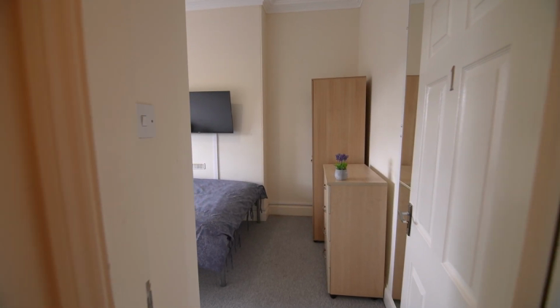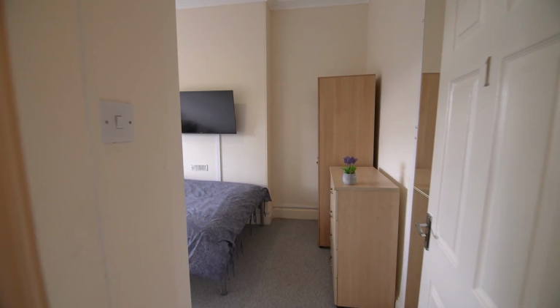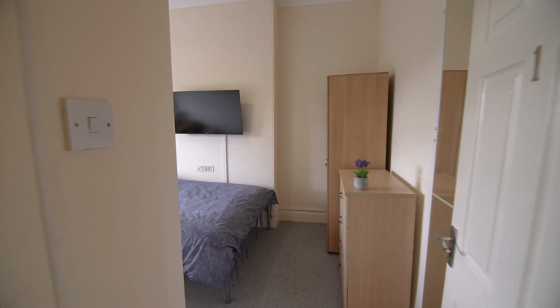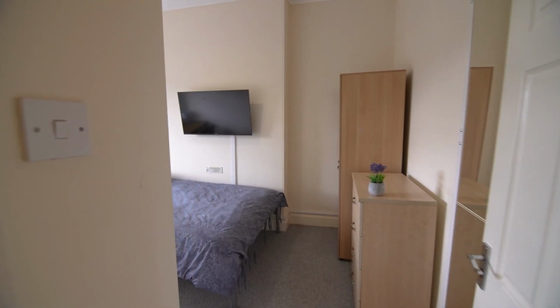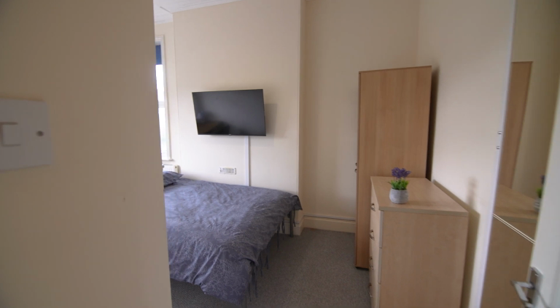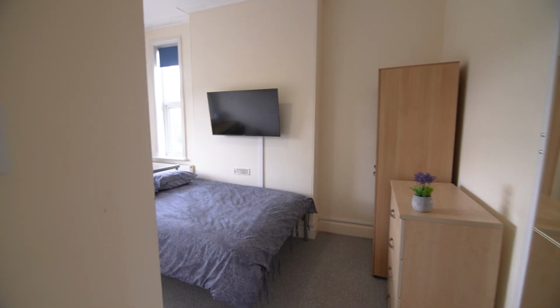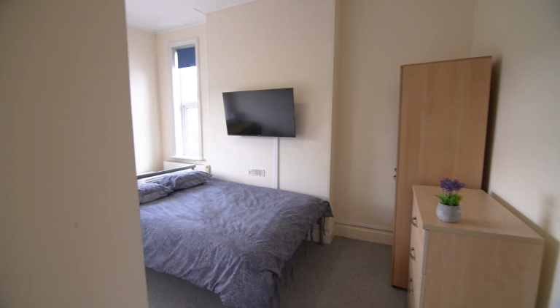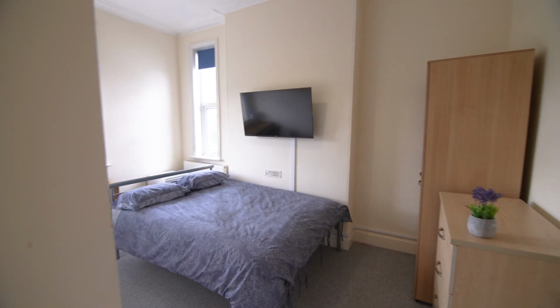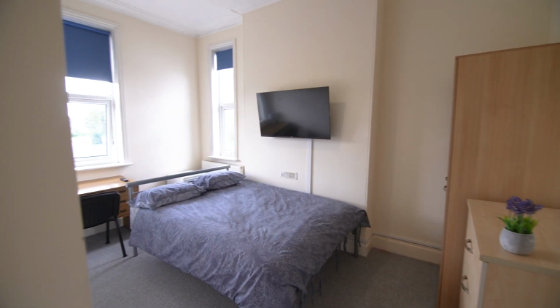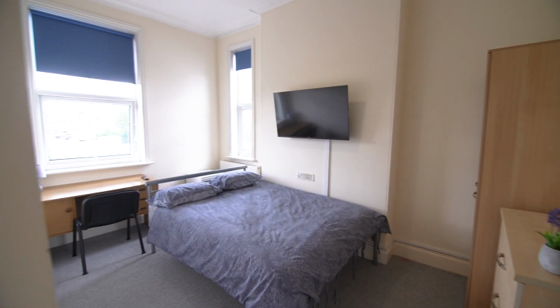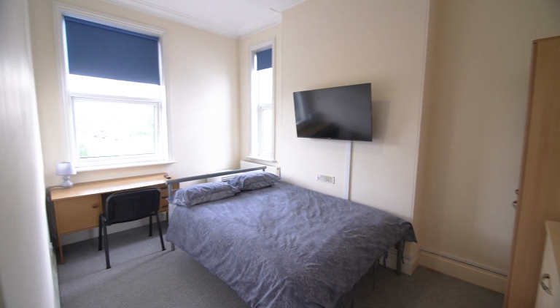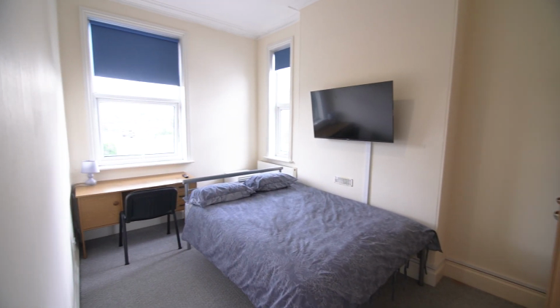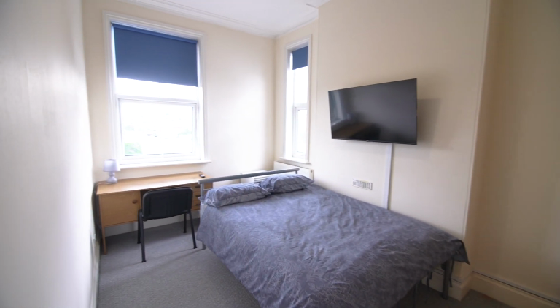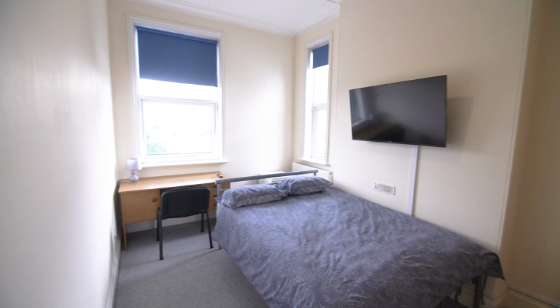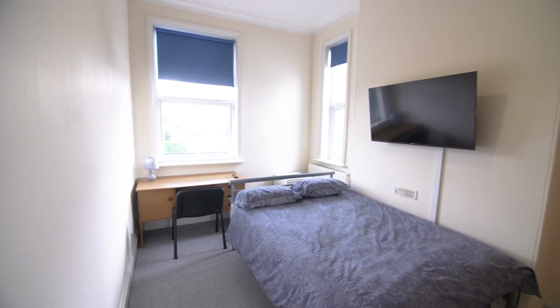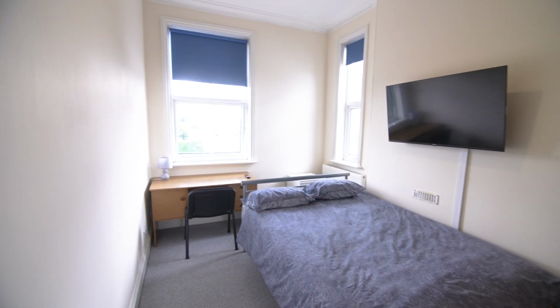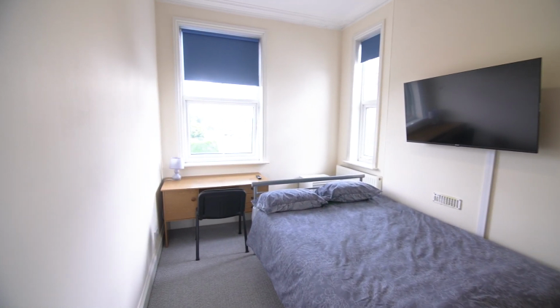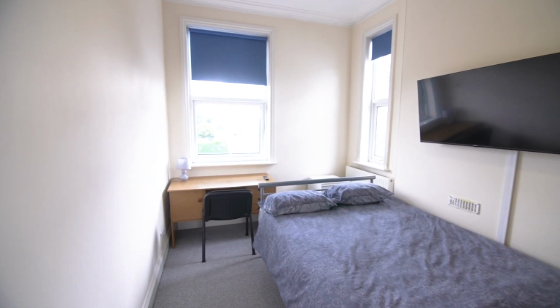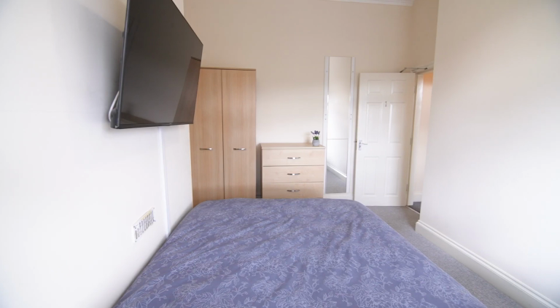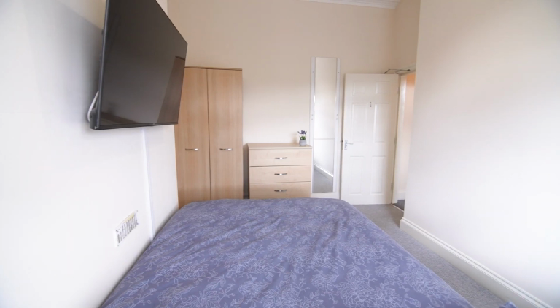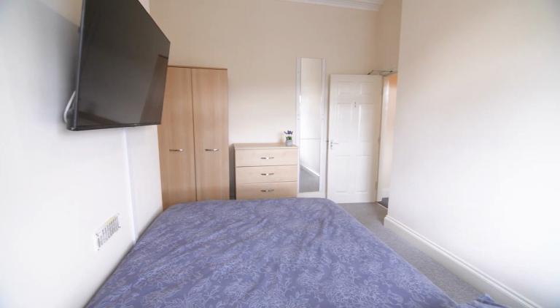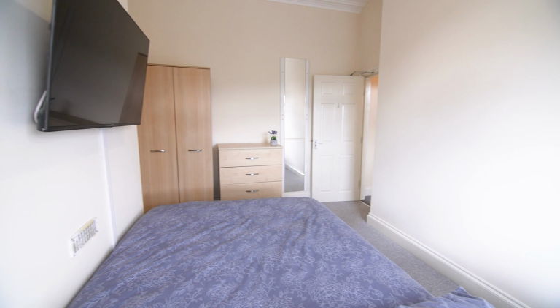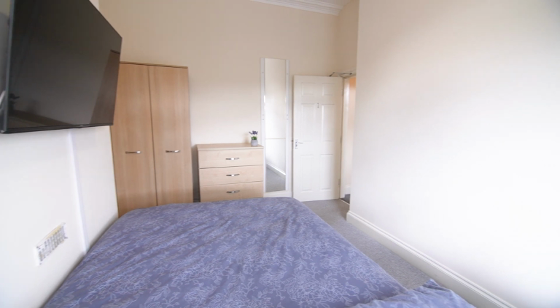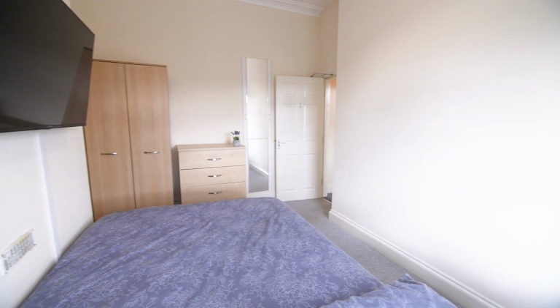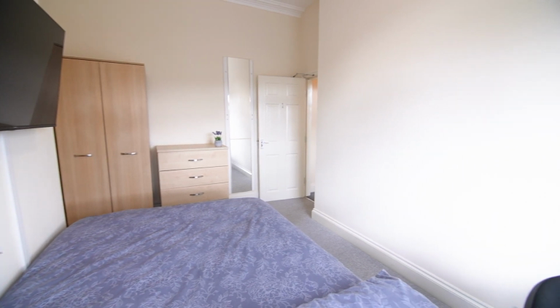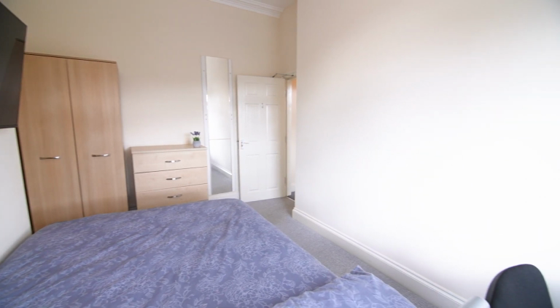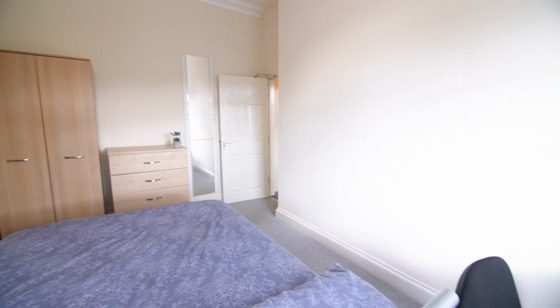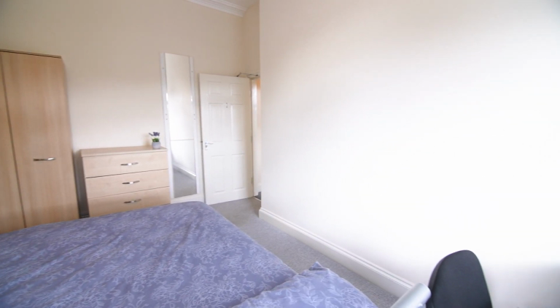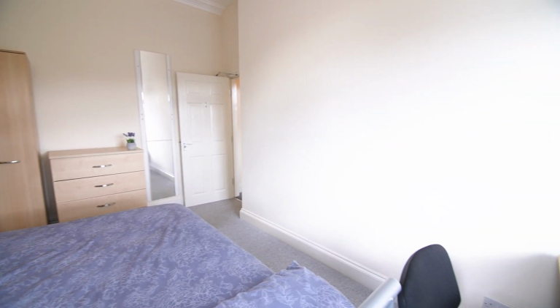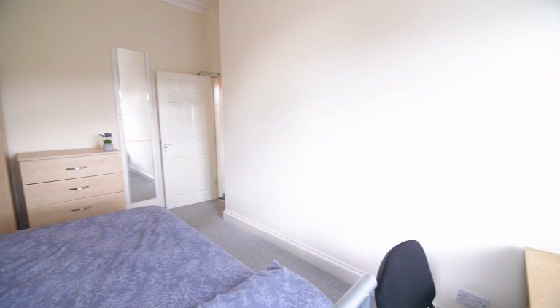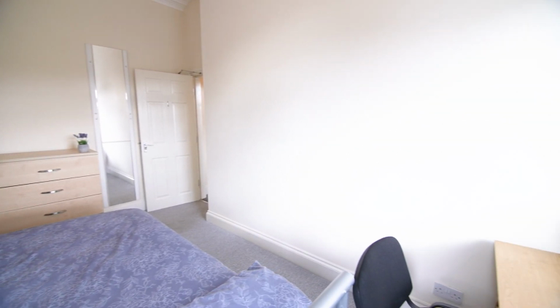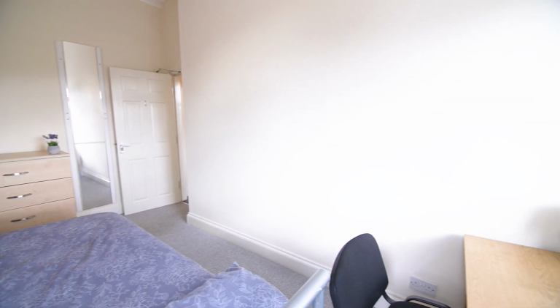Here we have the first of 4 bedrooms. All of the bedrooms in this property come equipped with a desk, bed, storage space and even a flat screen TV.